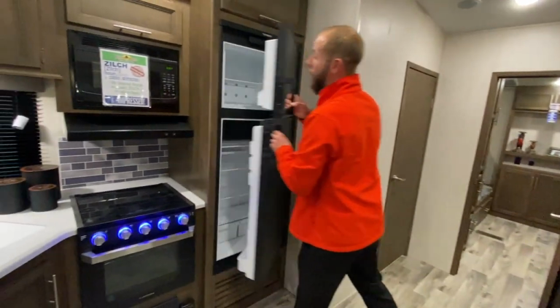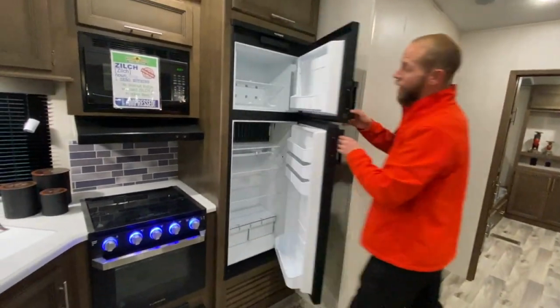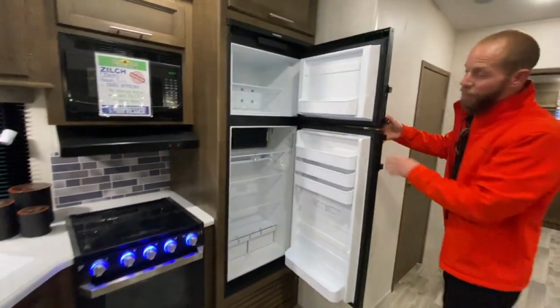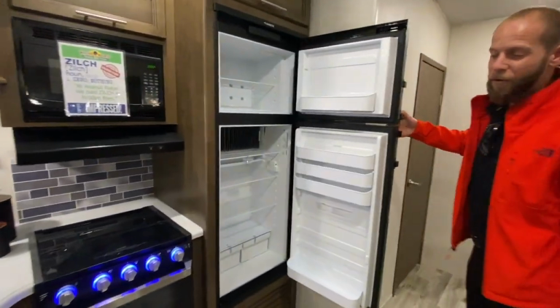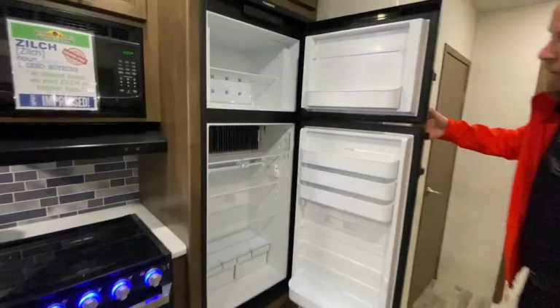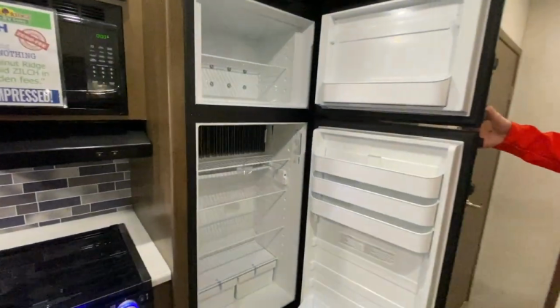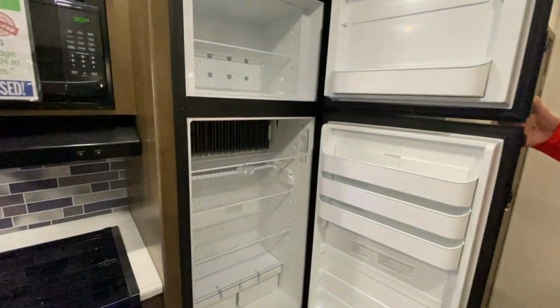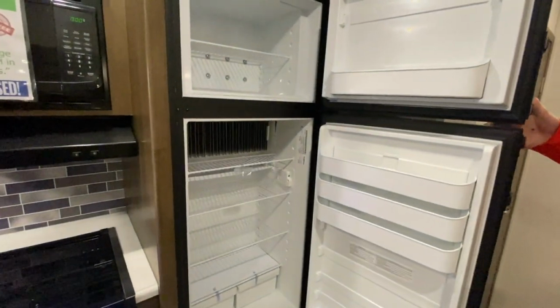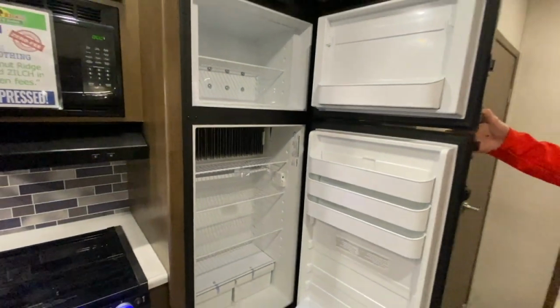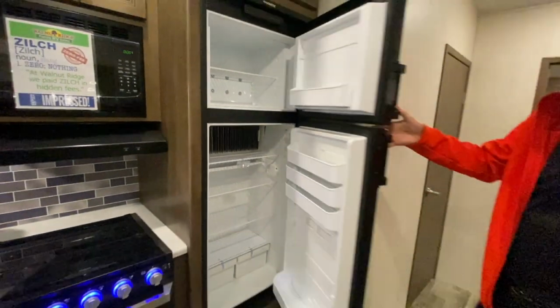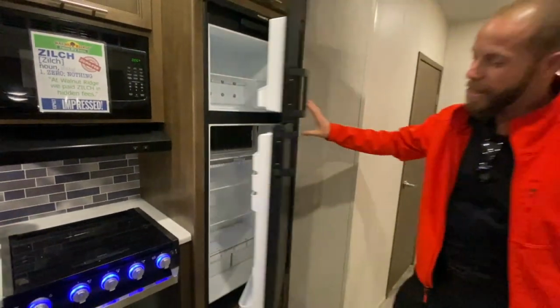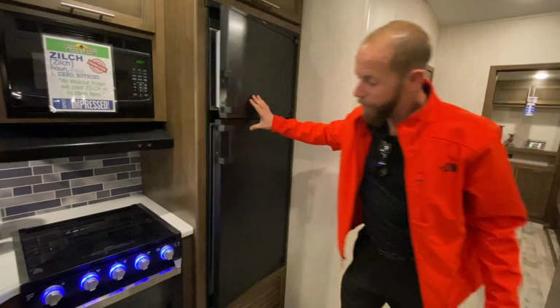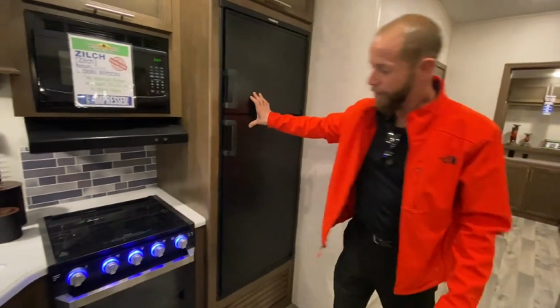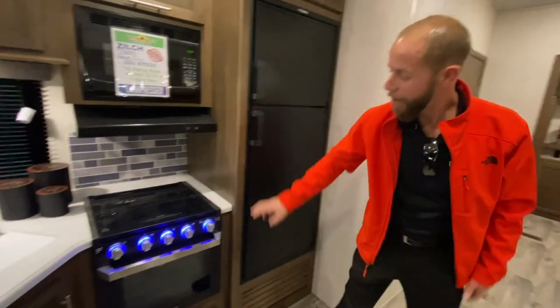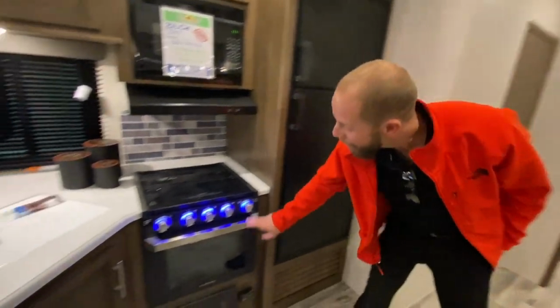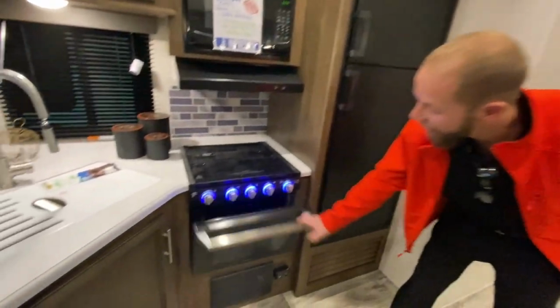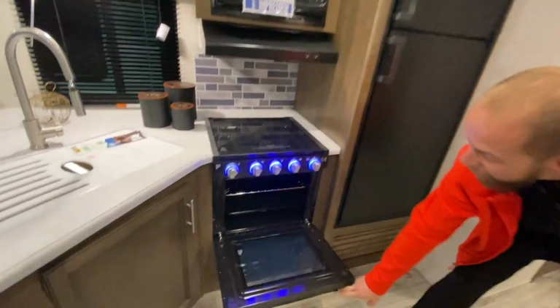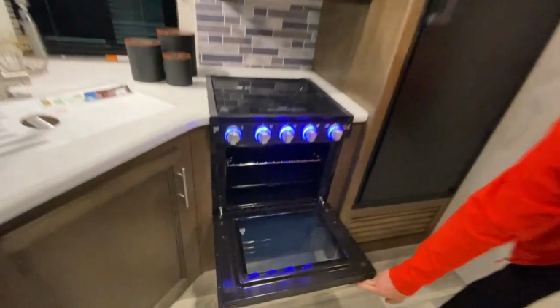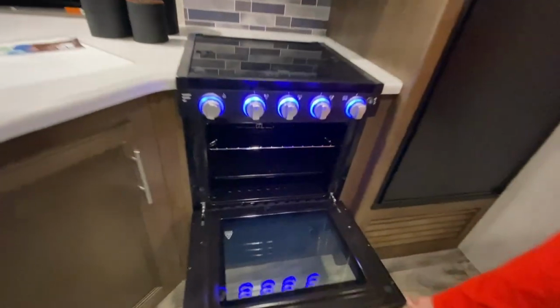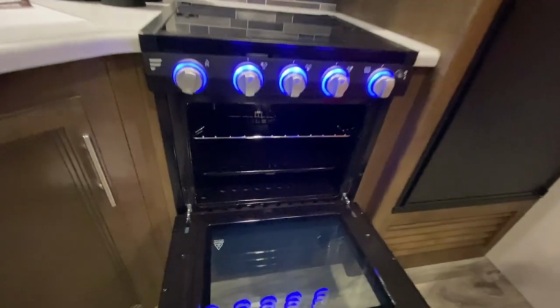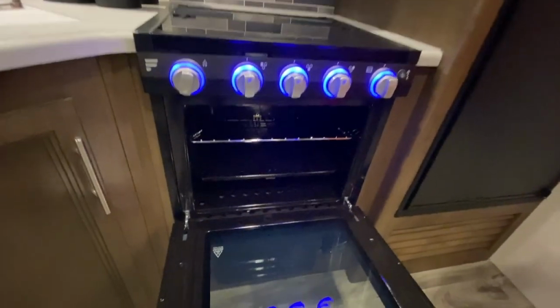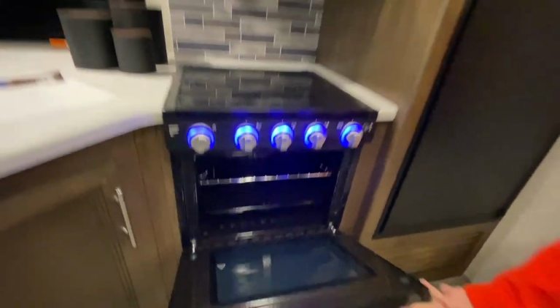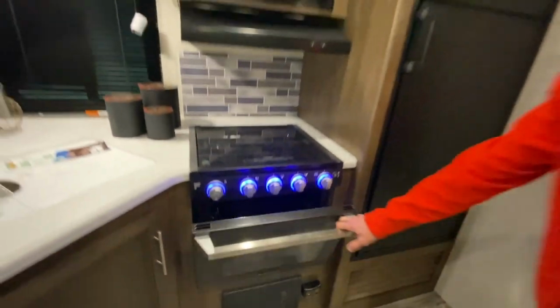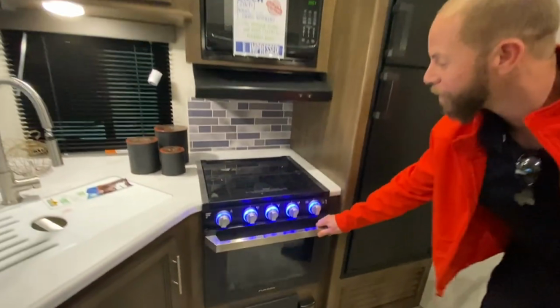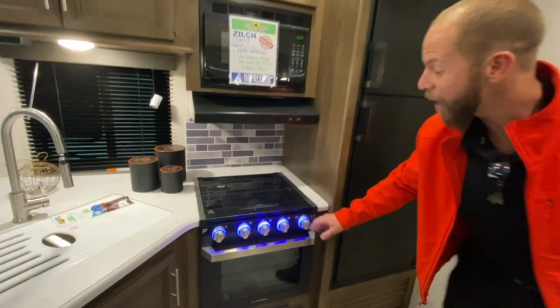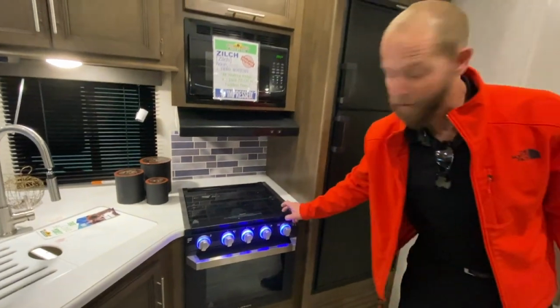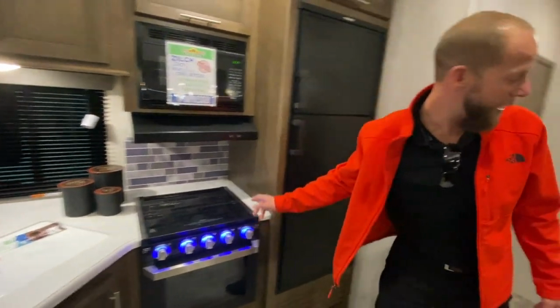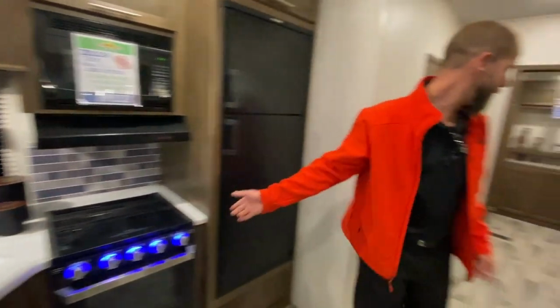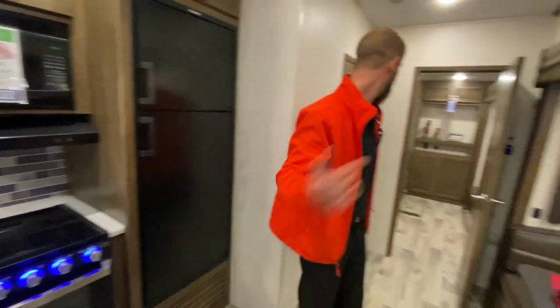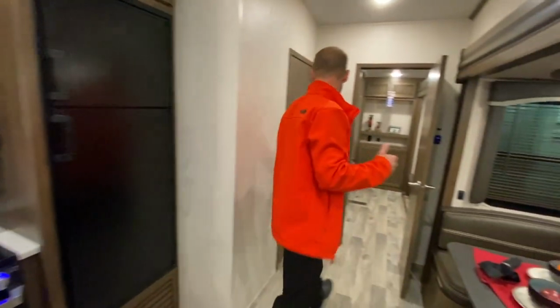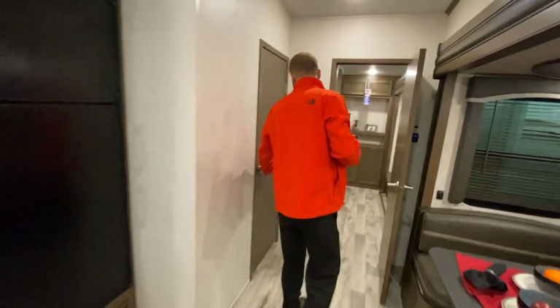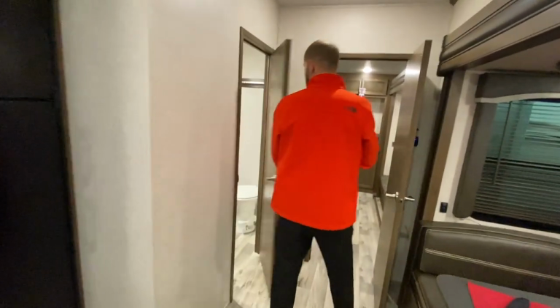Giant 10 cubic foot refrigerator, gas electric as well. And an enormous oven range that's recessed. Come on back.